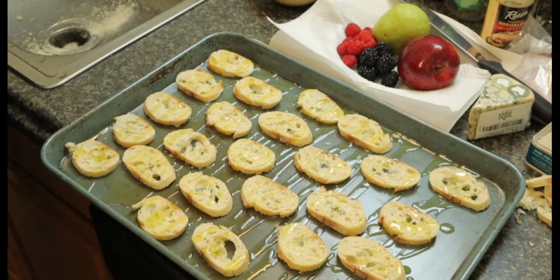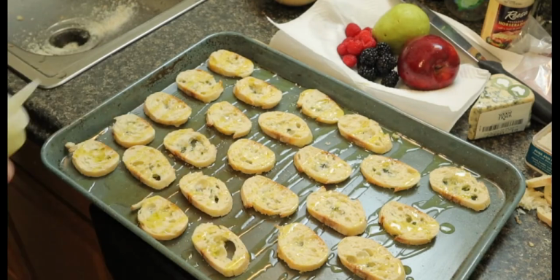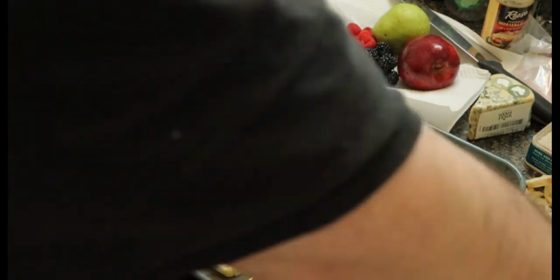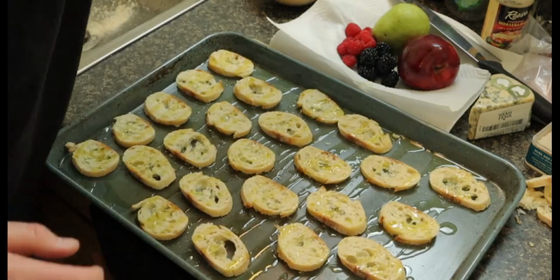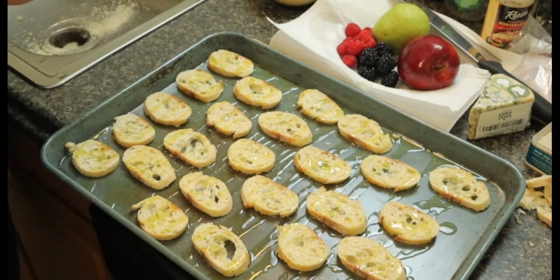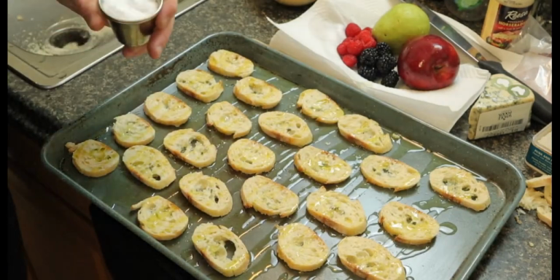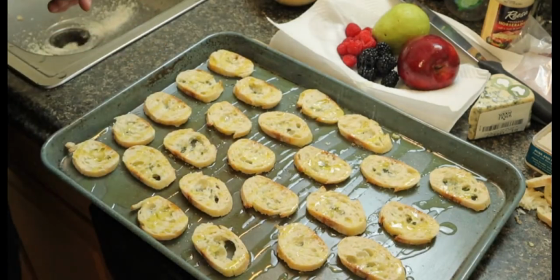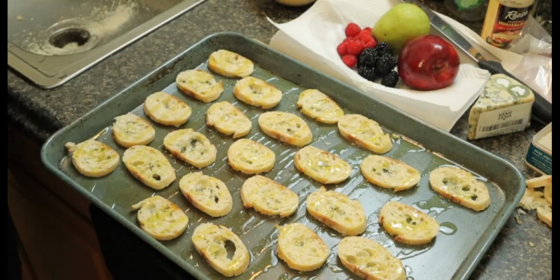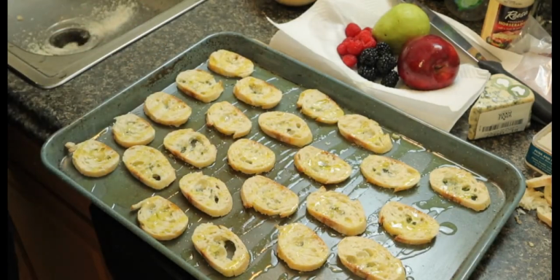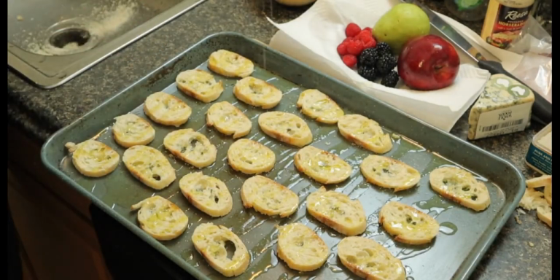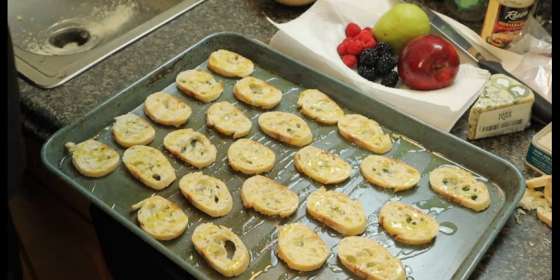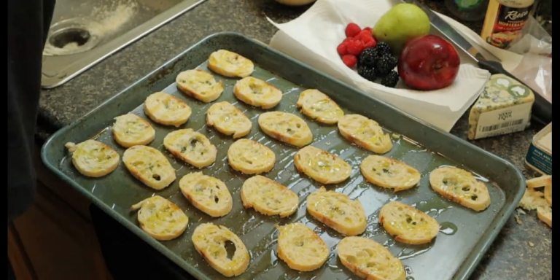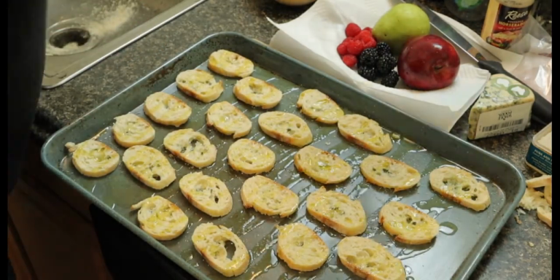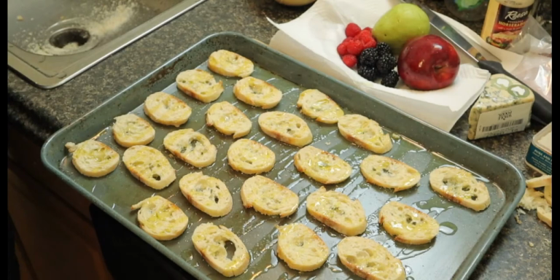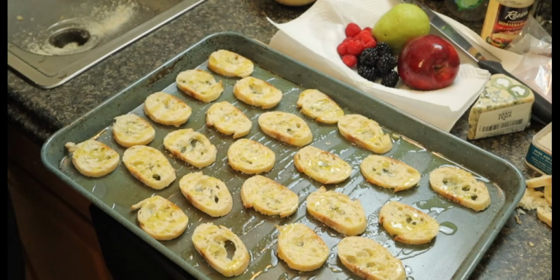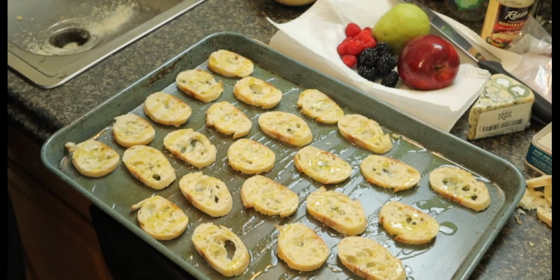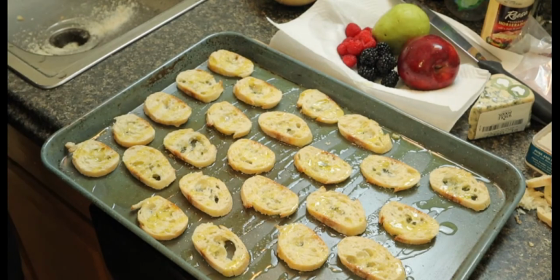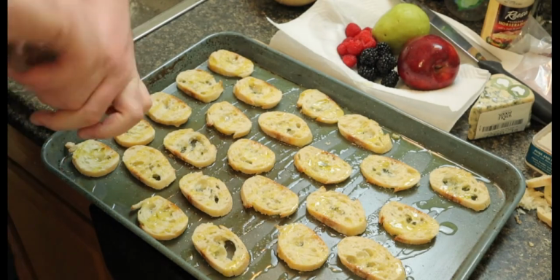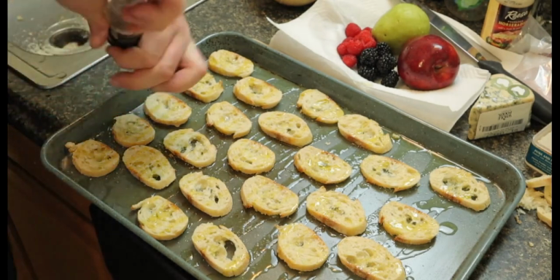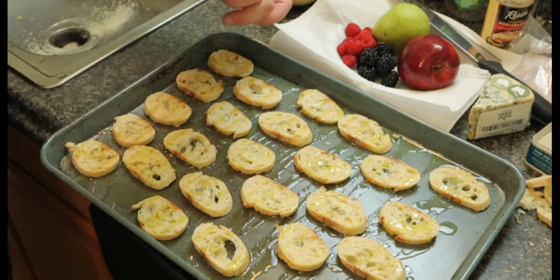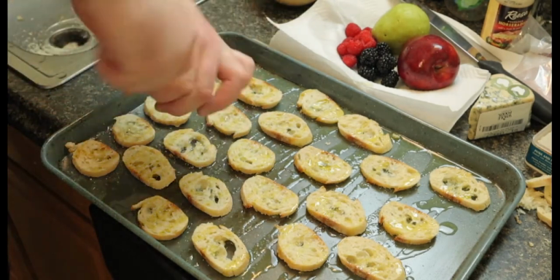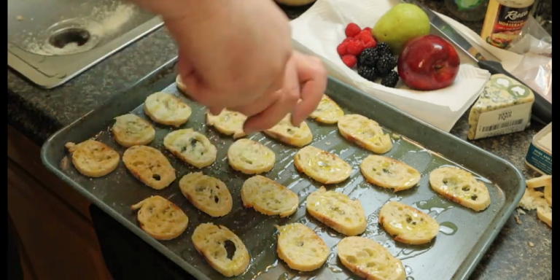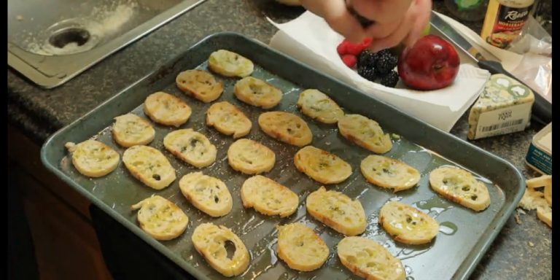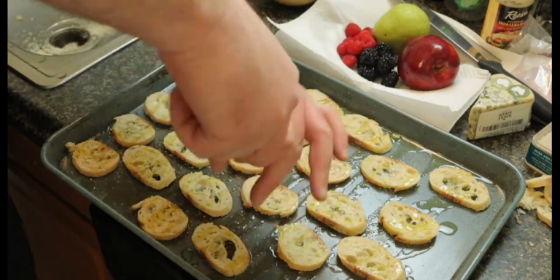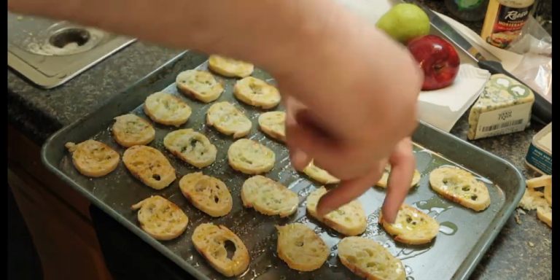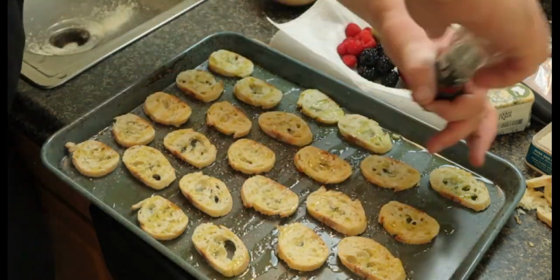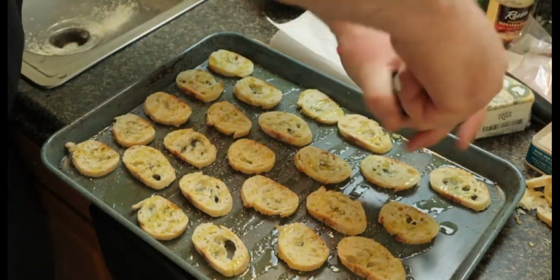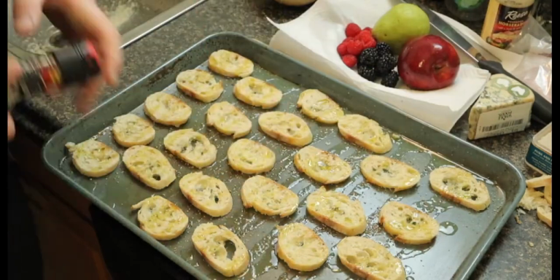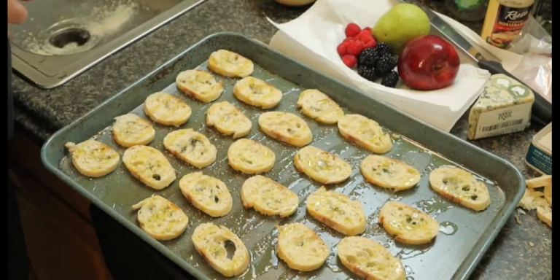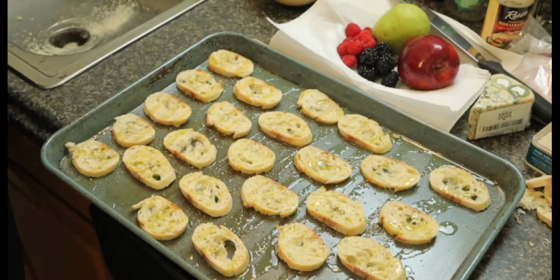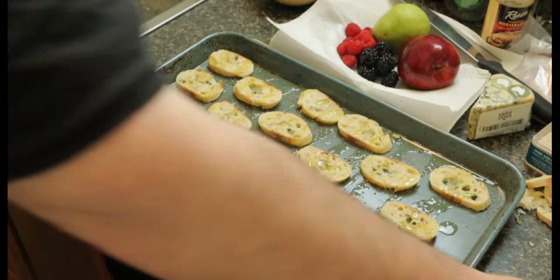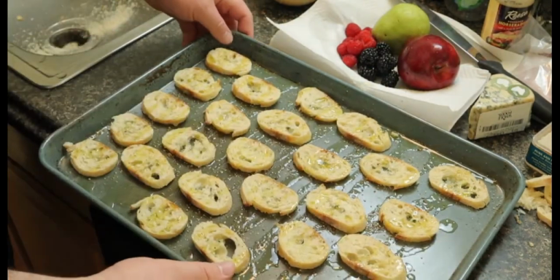Throw some olive oil on there — you can use a pastry brush or just squirt it on, that's fine. Salt and pepper. Oil, salt, and pepper is all you really need to make anything taste great.